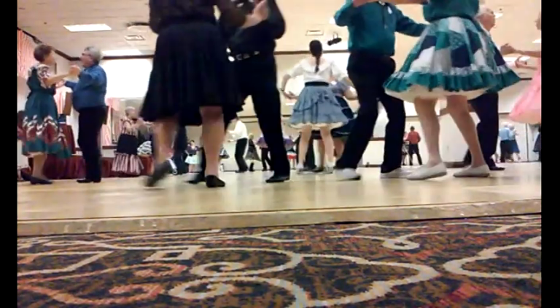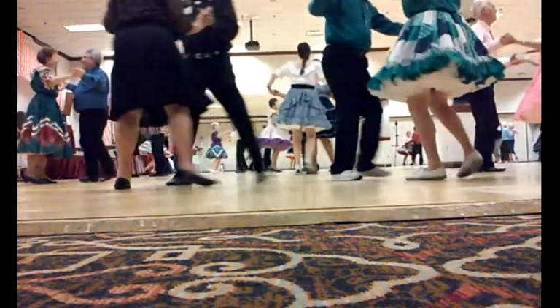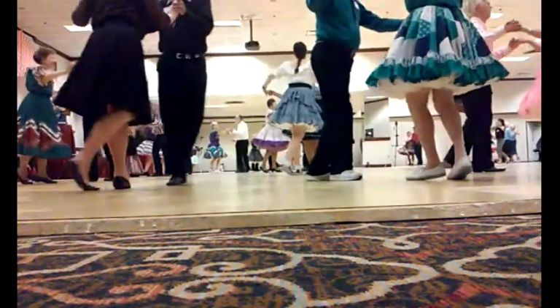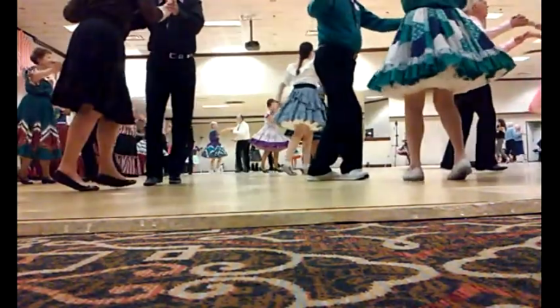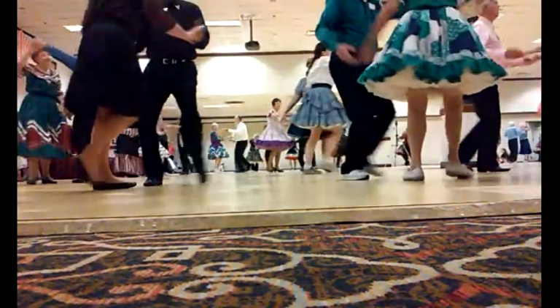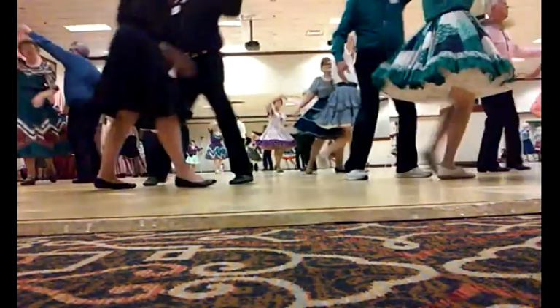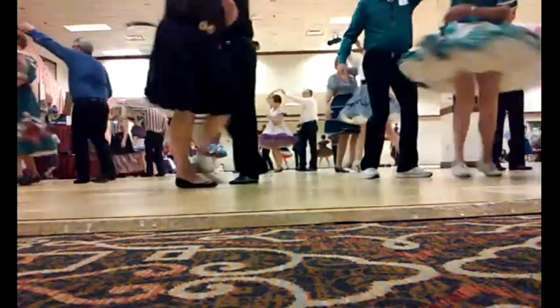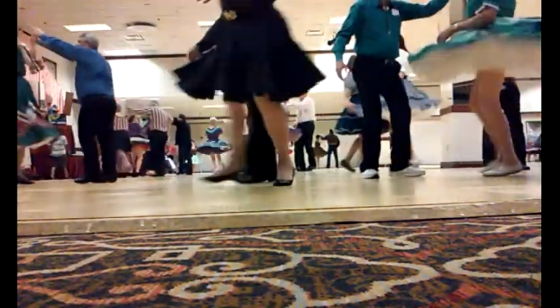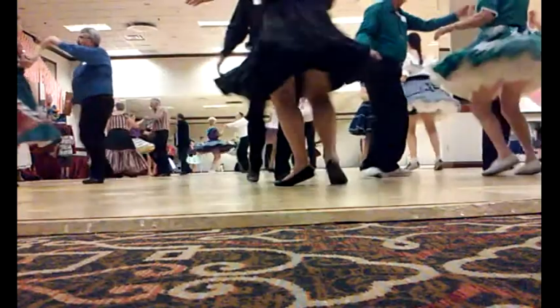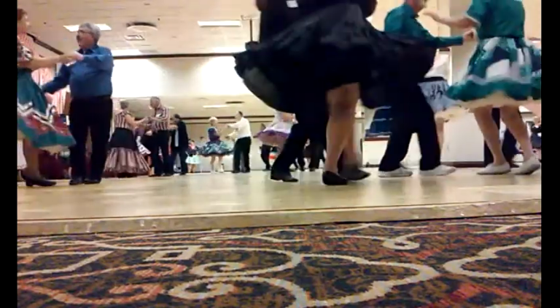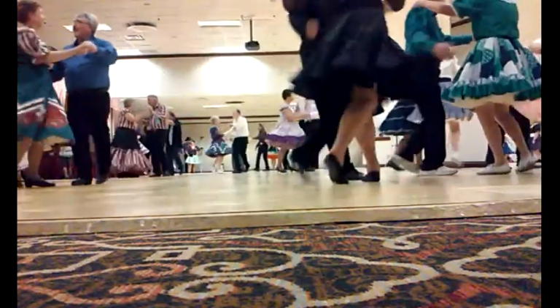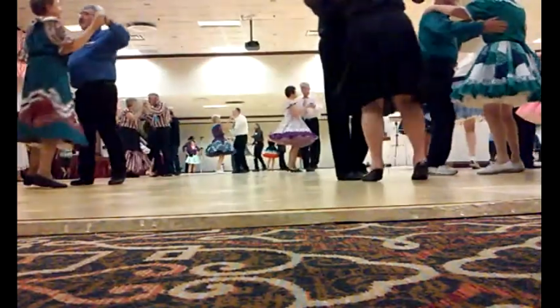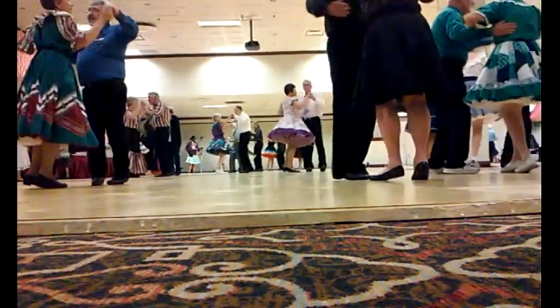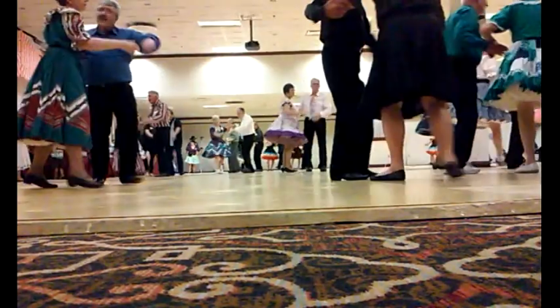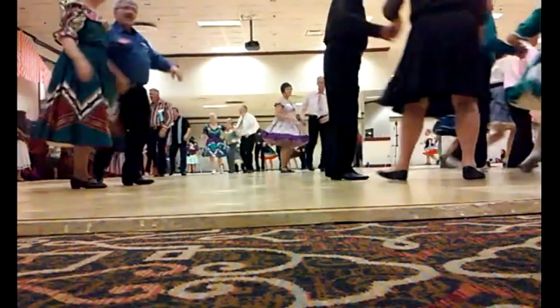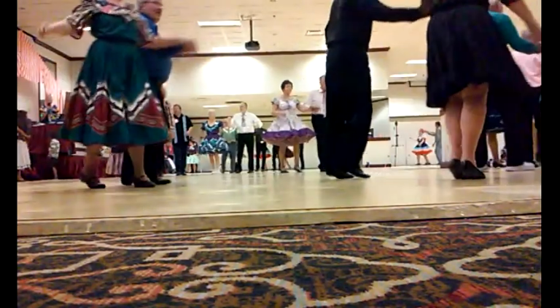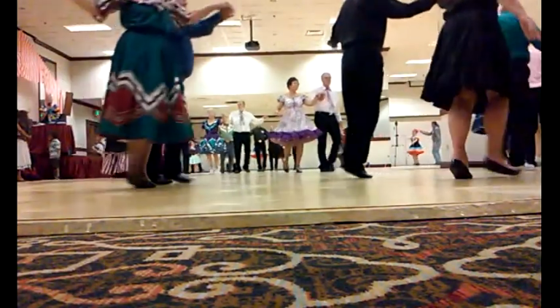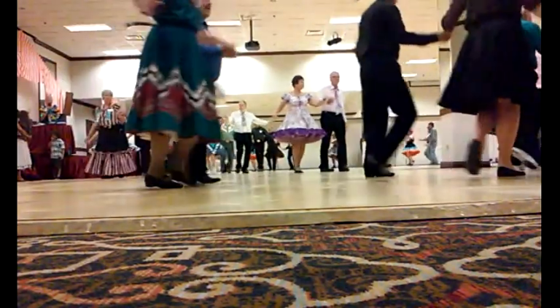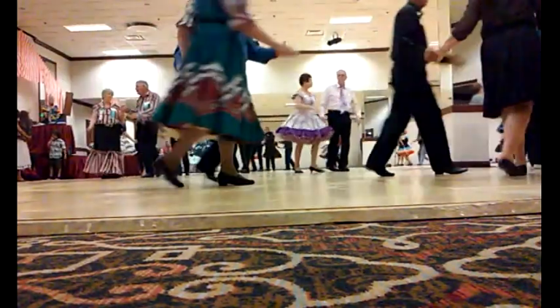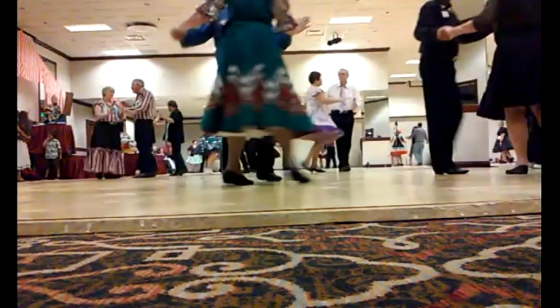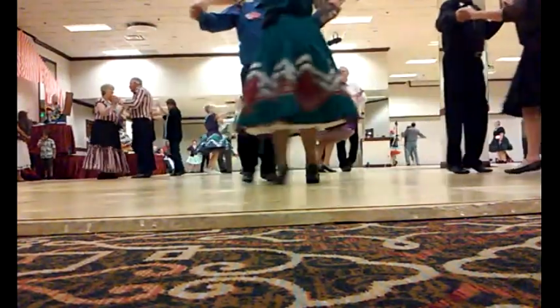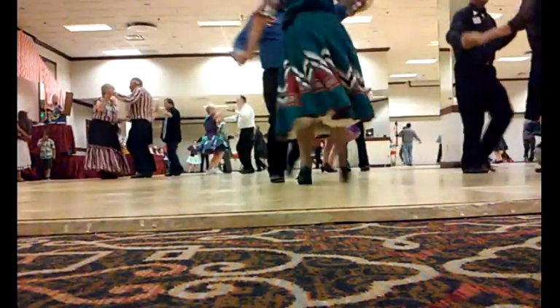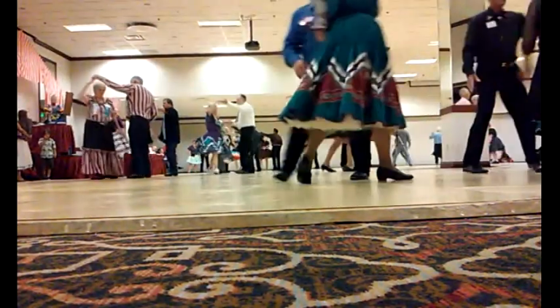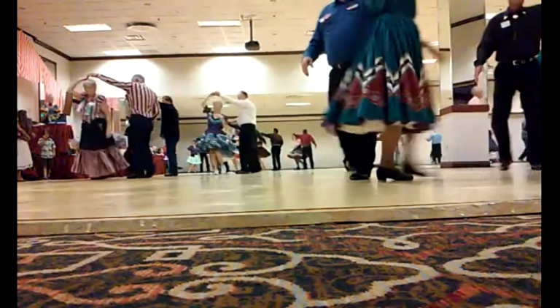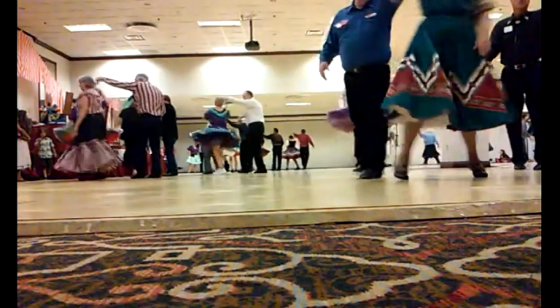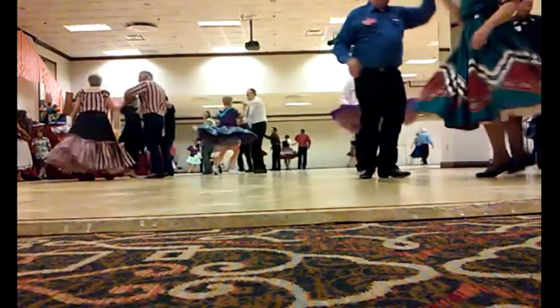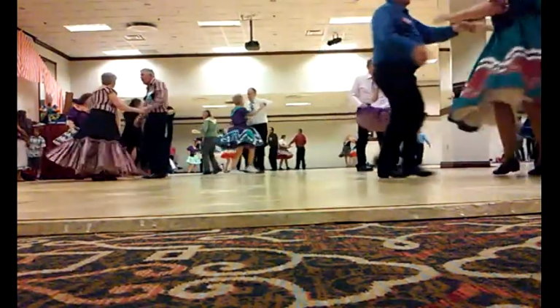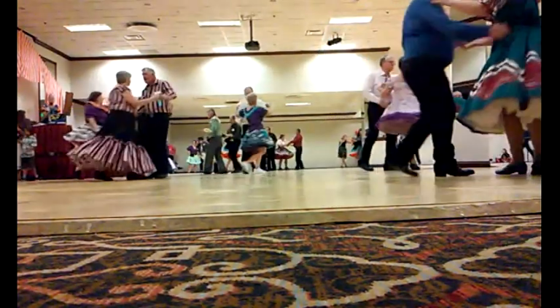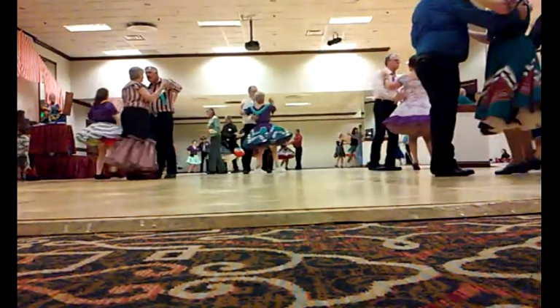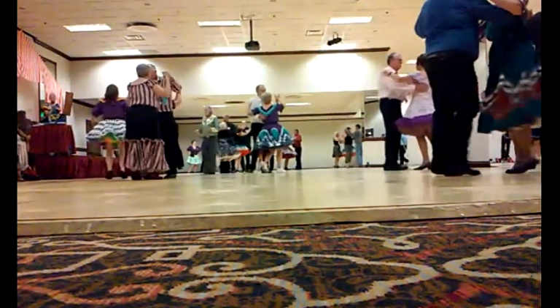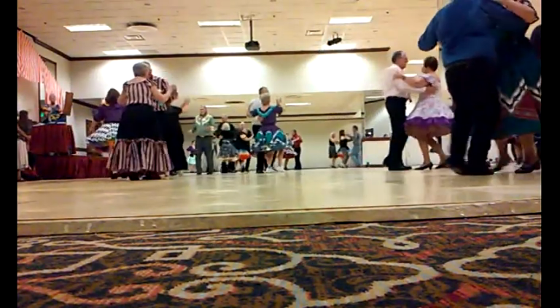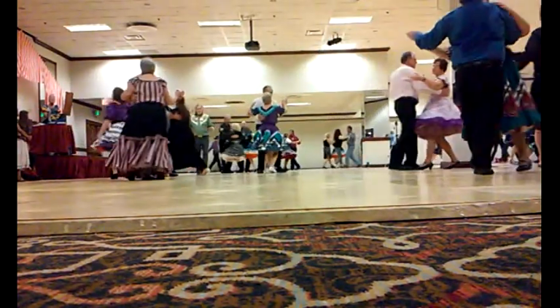Twirl line. Through face. Close. Butterfly. Waltz away. And together. Twirl line. Pick up. Side close. One left turn.